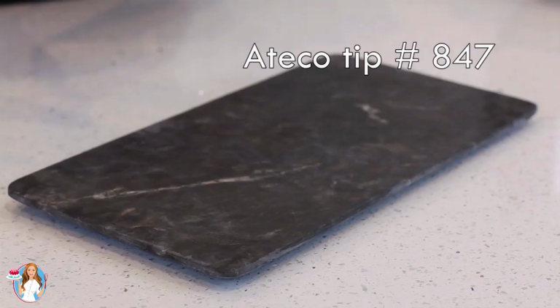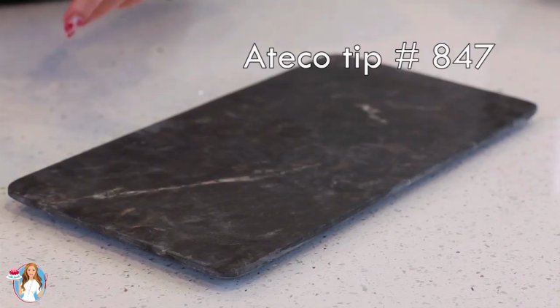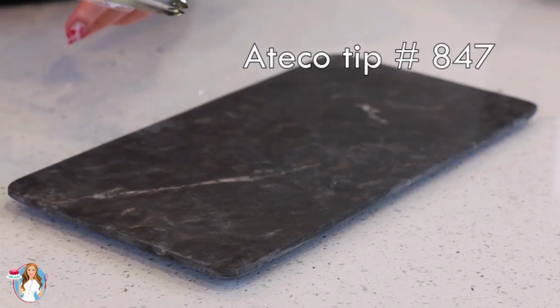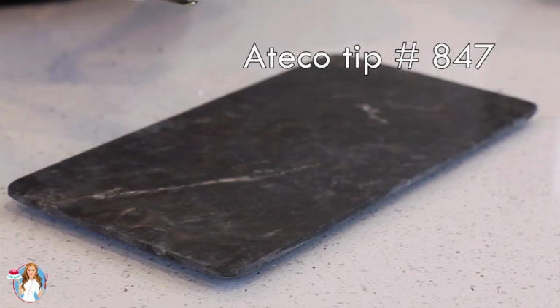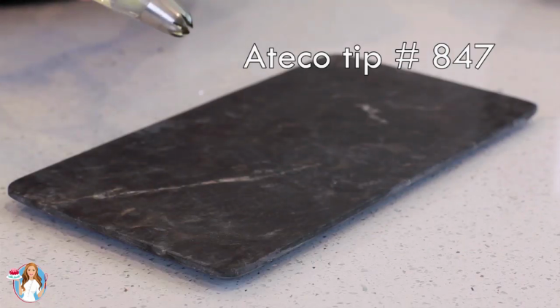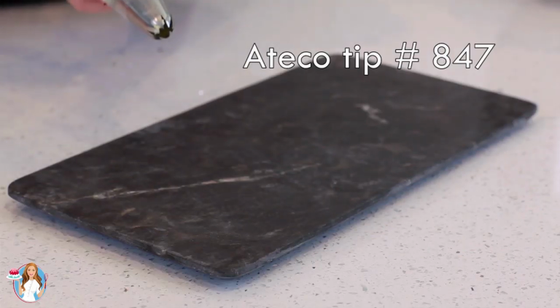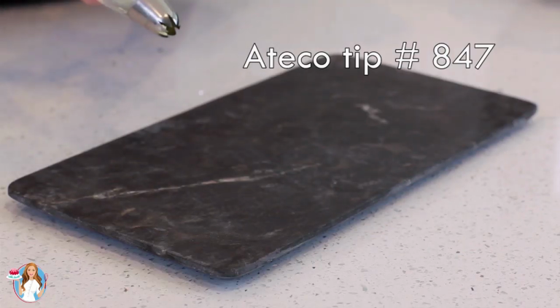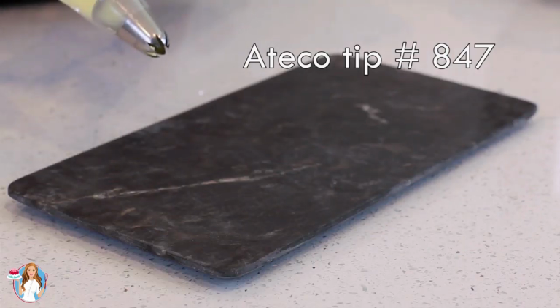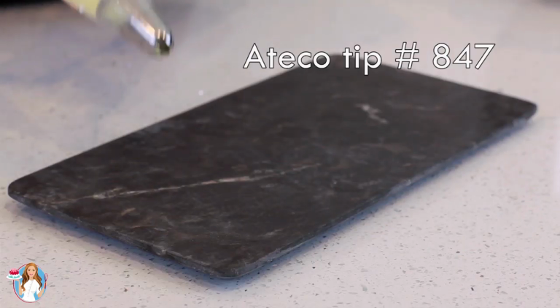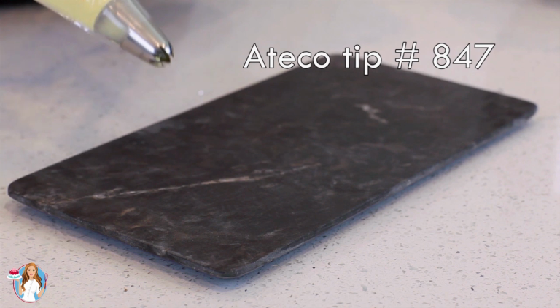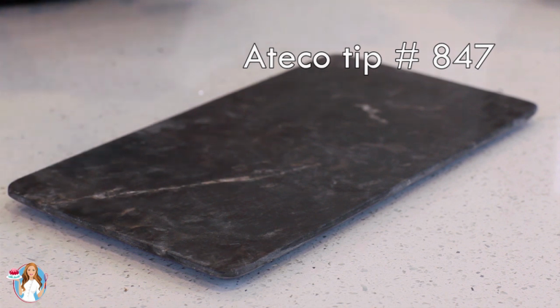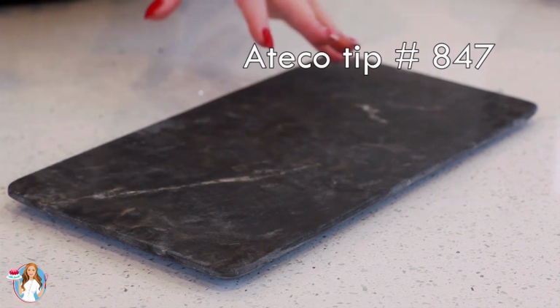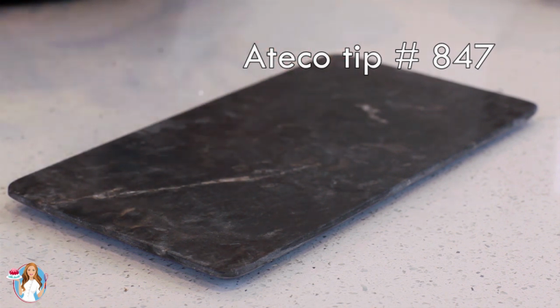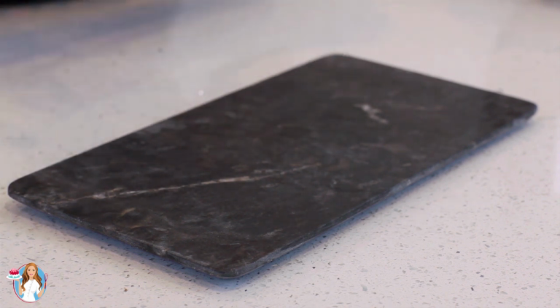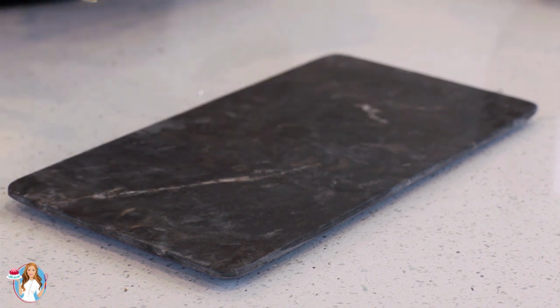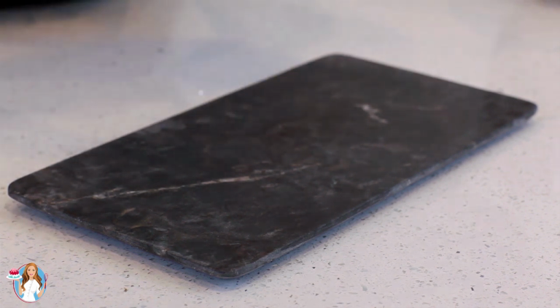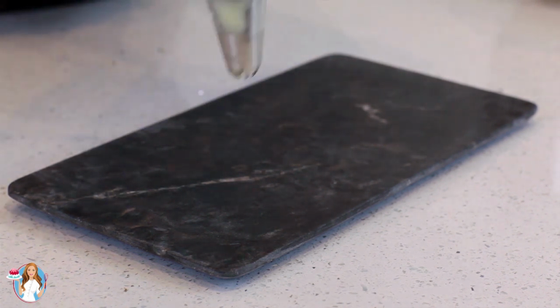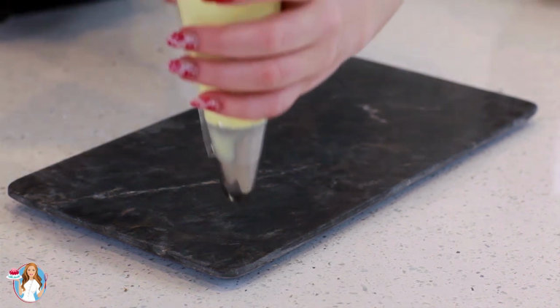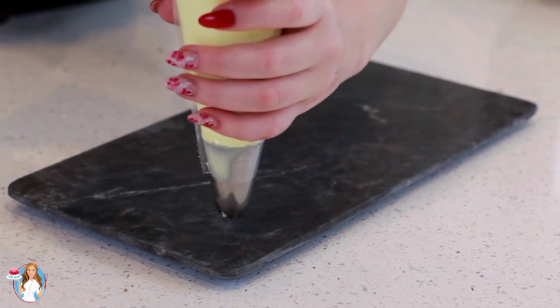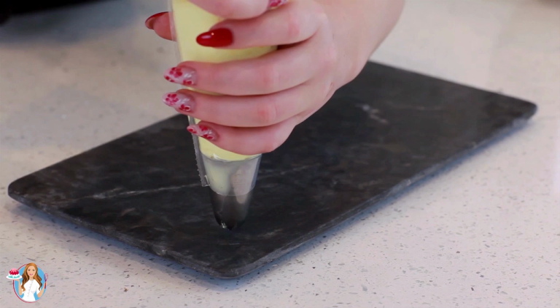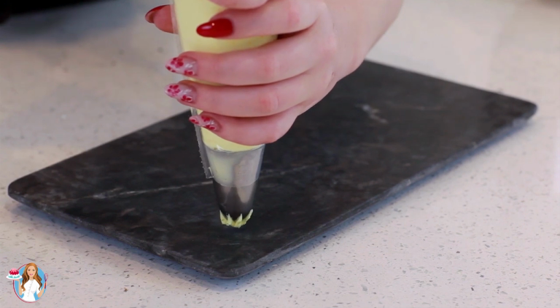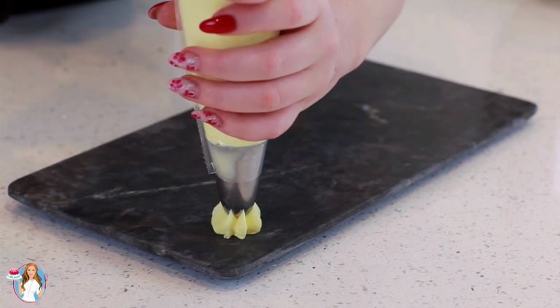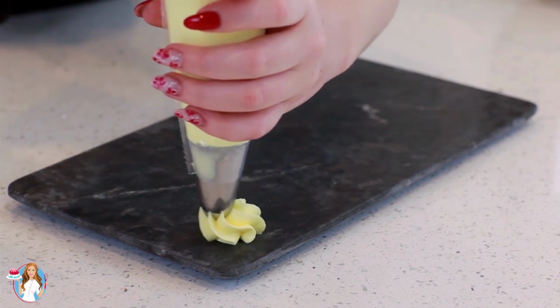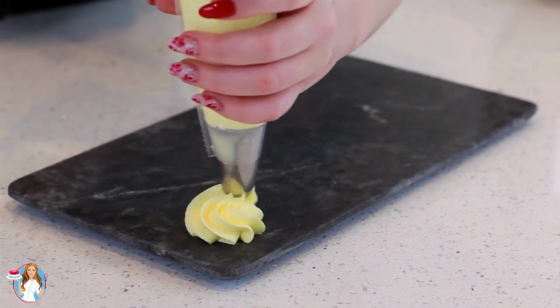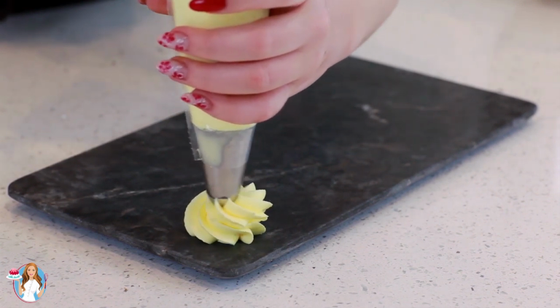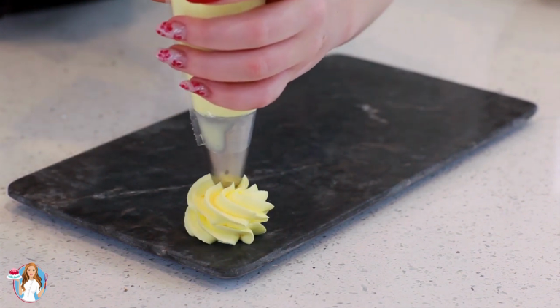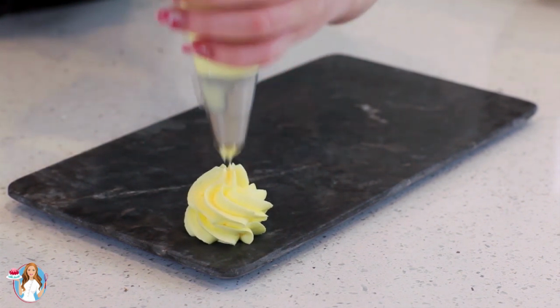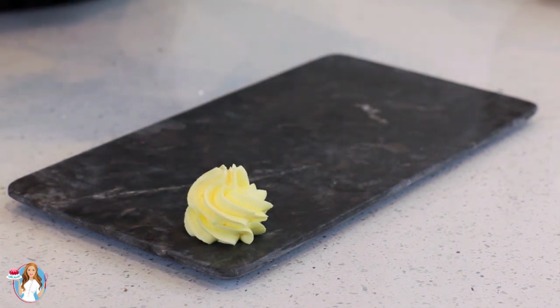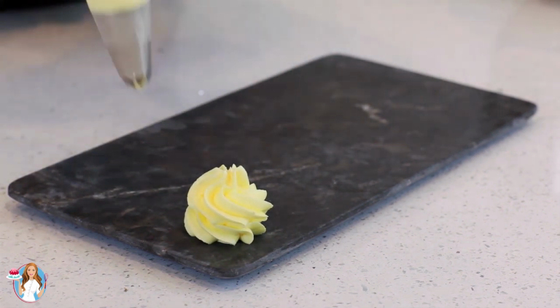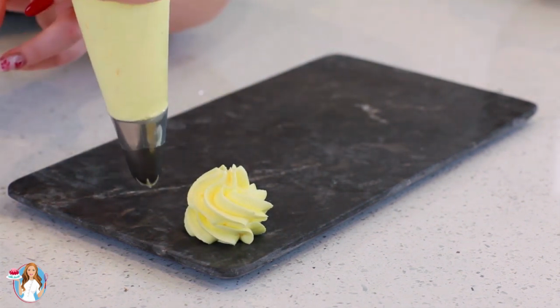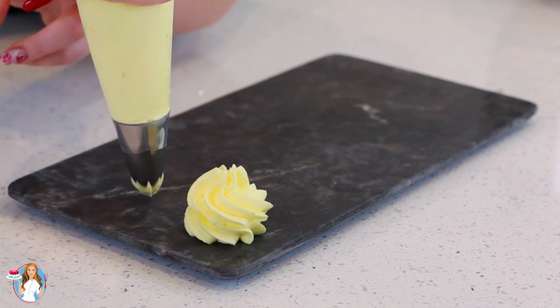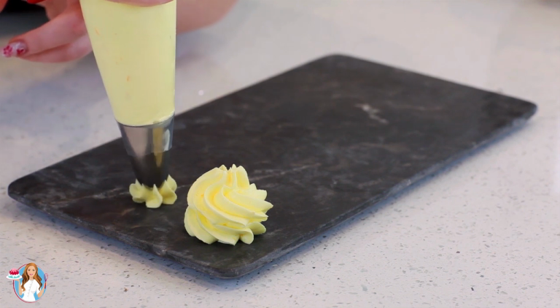I've transferred my frosting into a pastry bag and today I'm using a Tekko Tip number 847. I just want to show you guys just how beautifully this frosting pipes. It's an absolute gorgeous frosting for cupcakes and cakes, and I love this soft yellow color.